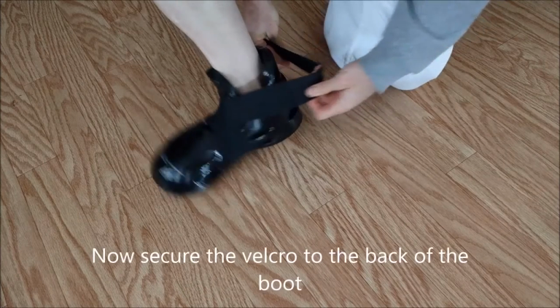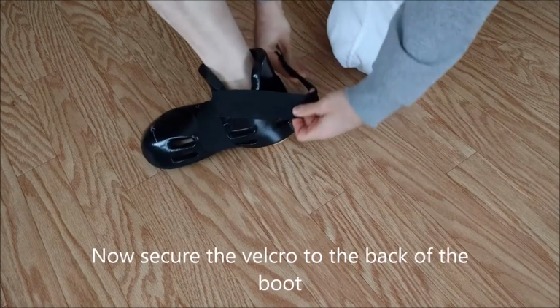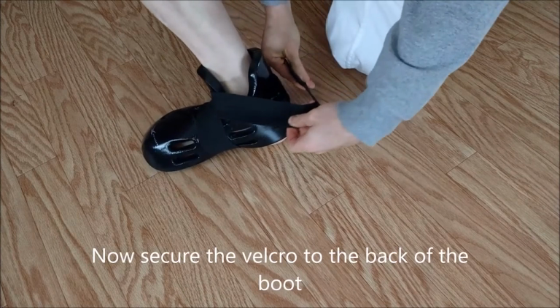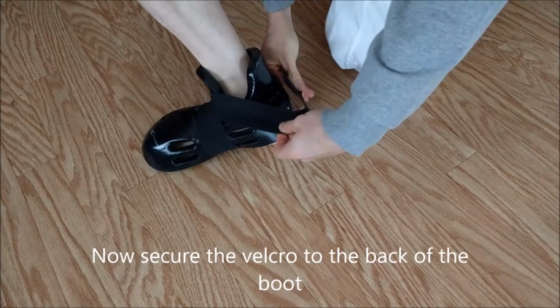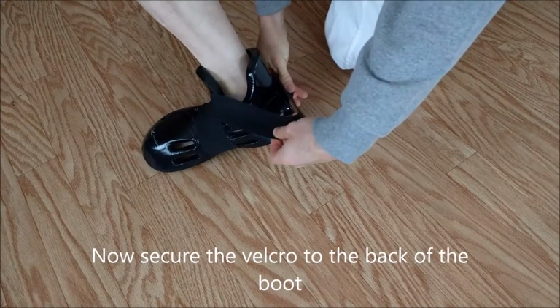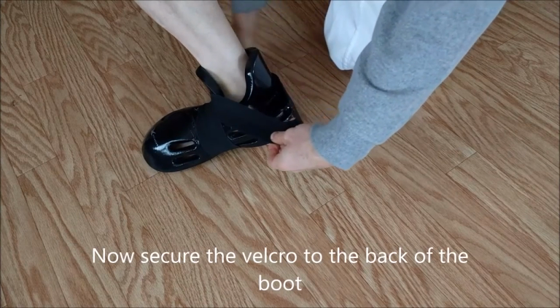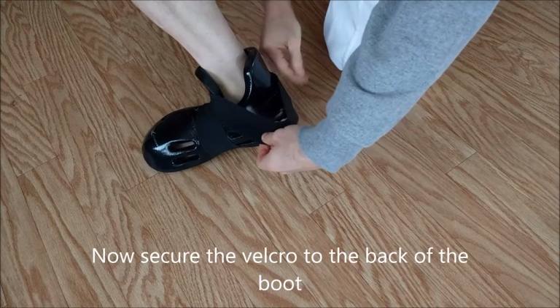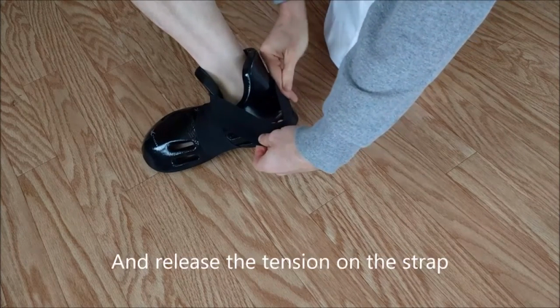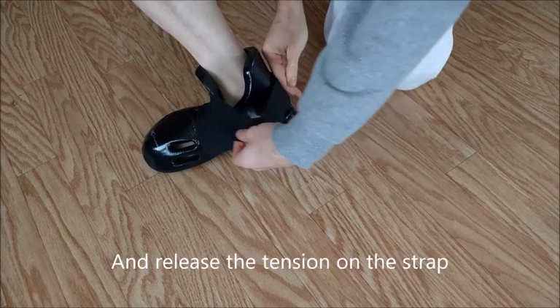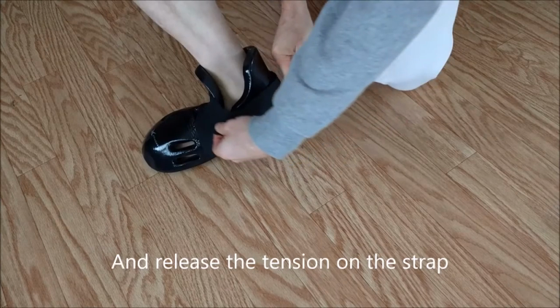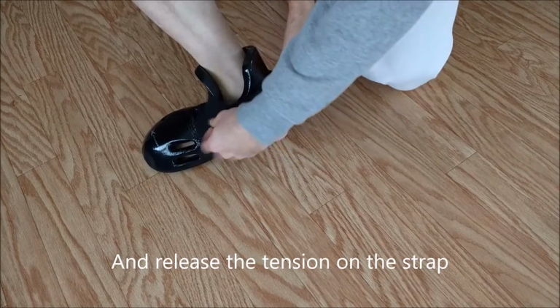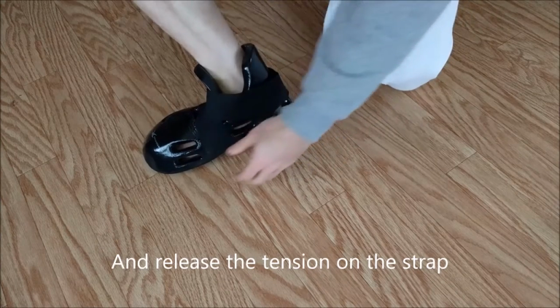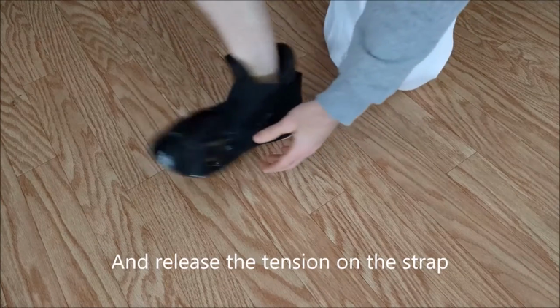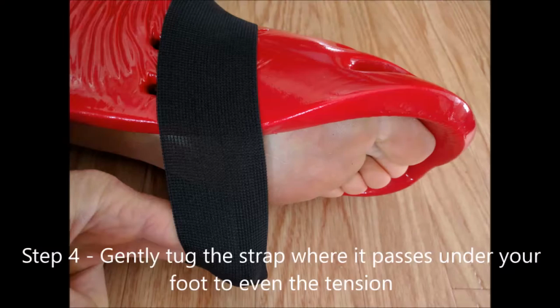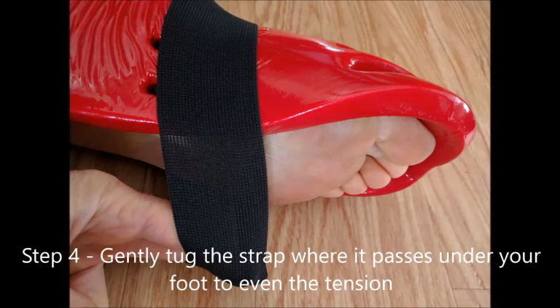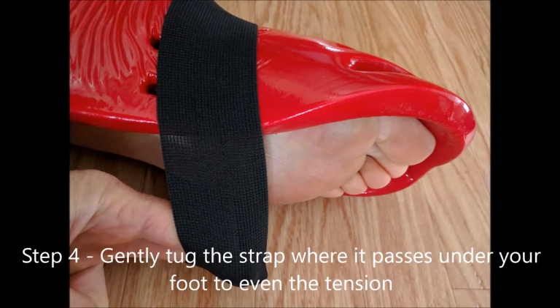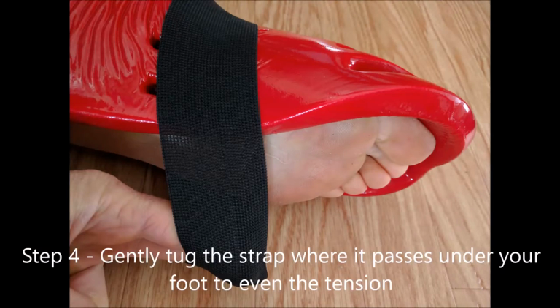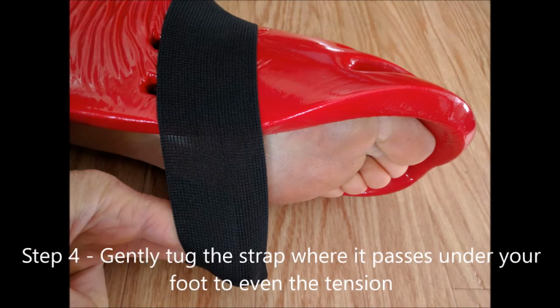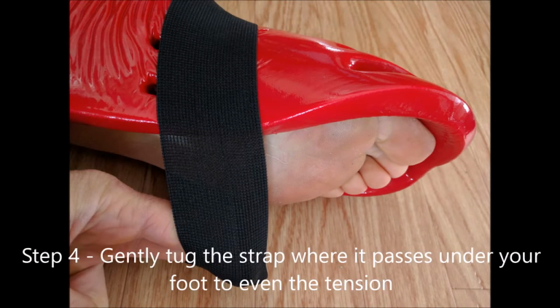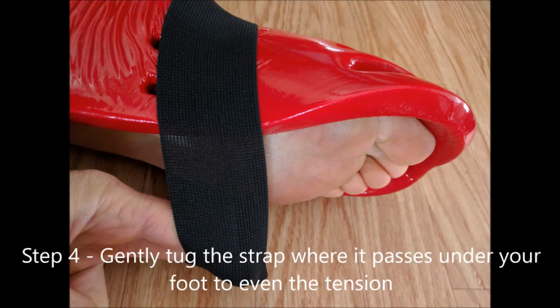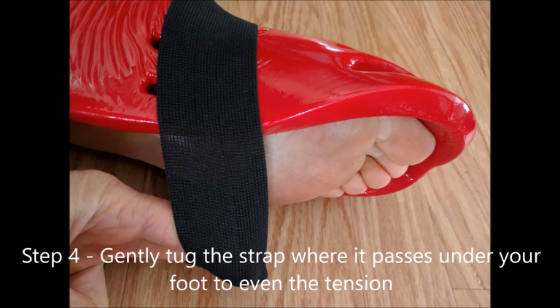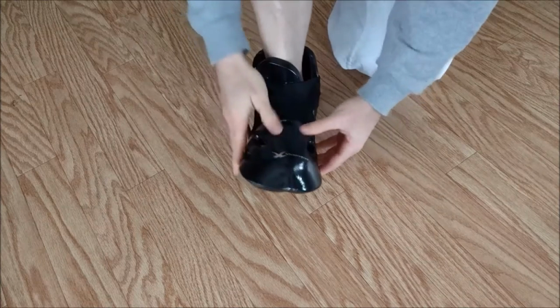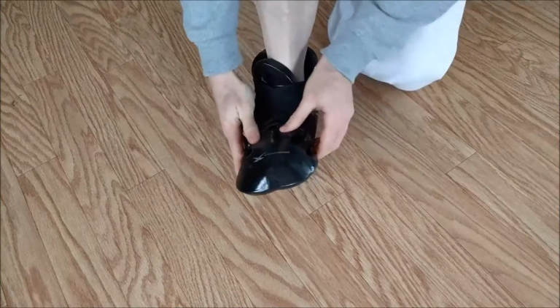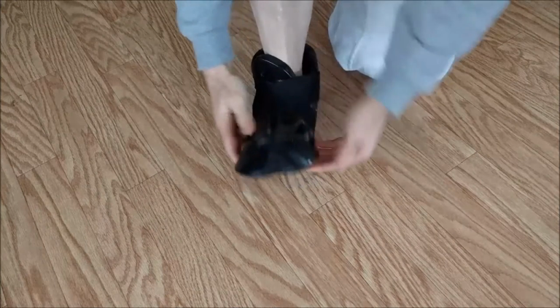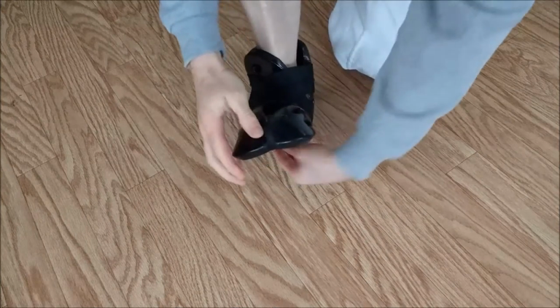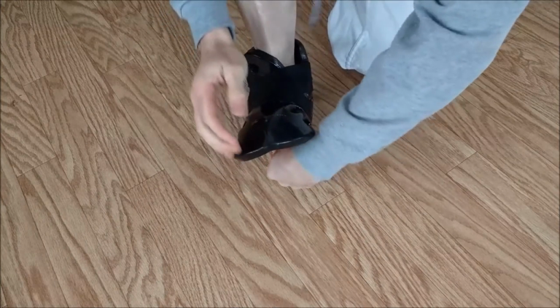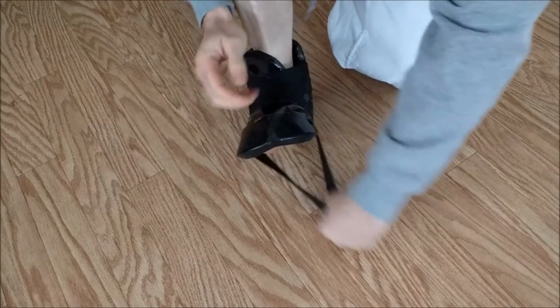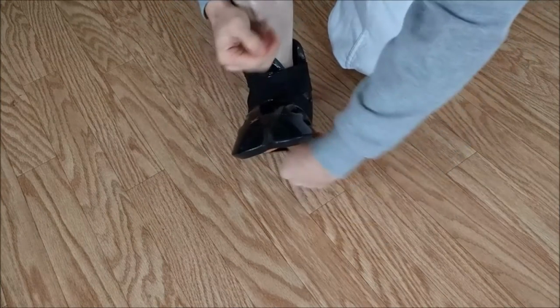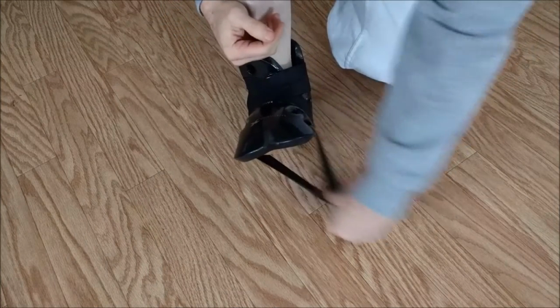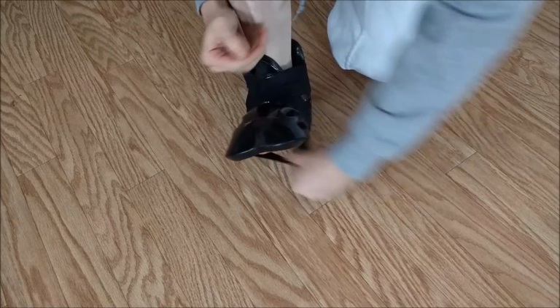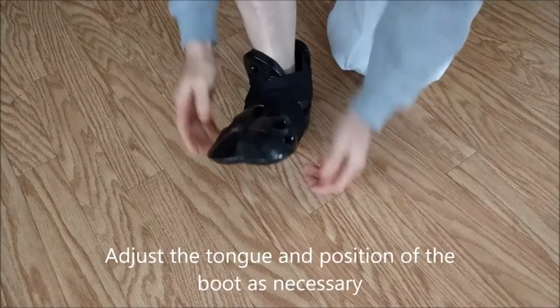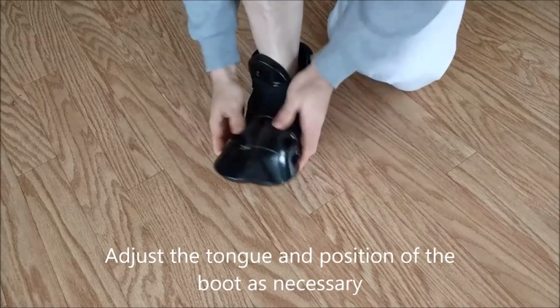Then you're going to attach the velcro on the back of the boot and release the tension. From here, give a couple of gentle tugs on the bottom of the strap. That helps even out the tension even more and keeps the boot staying exactly where you want it.